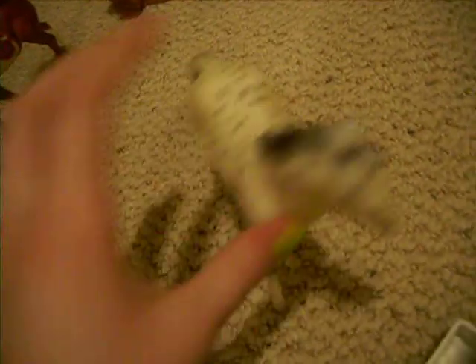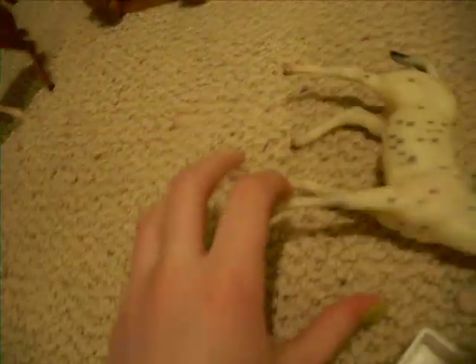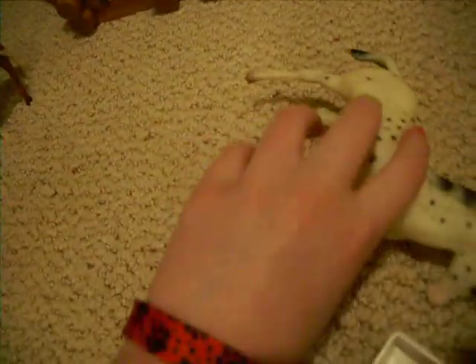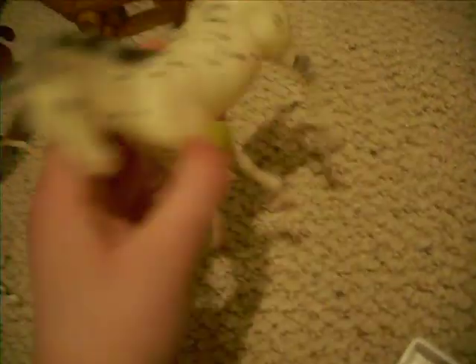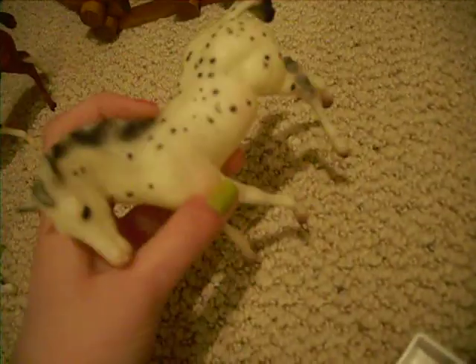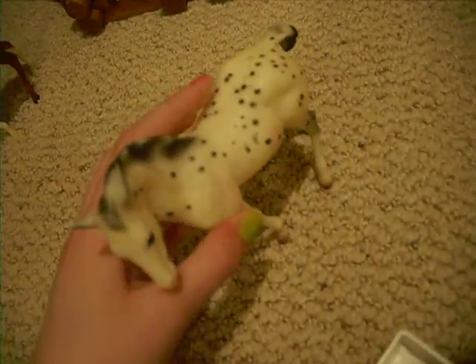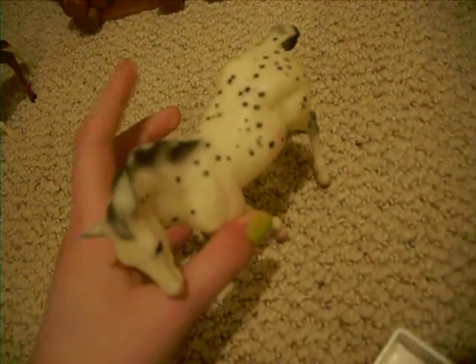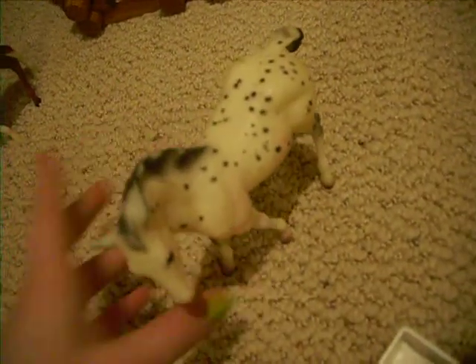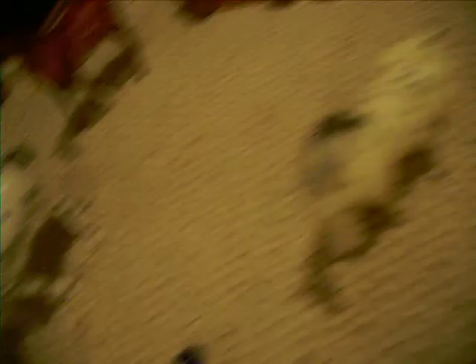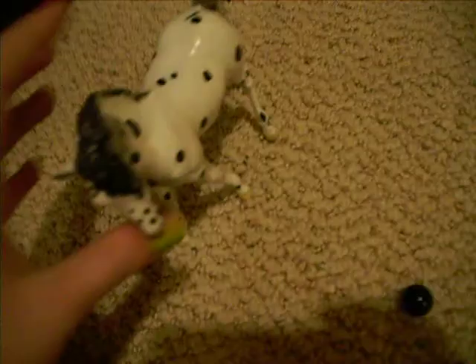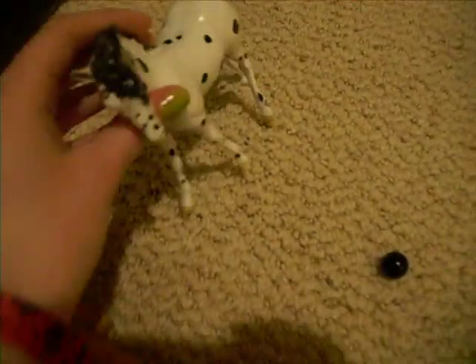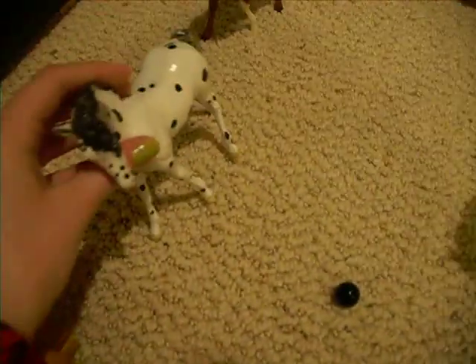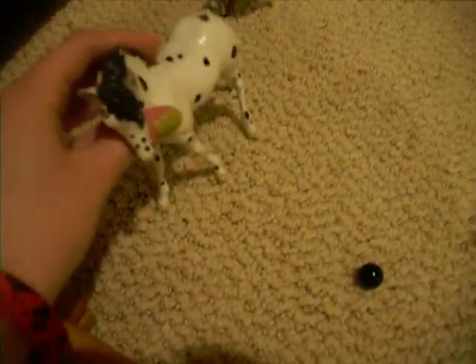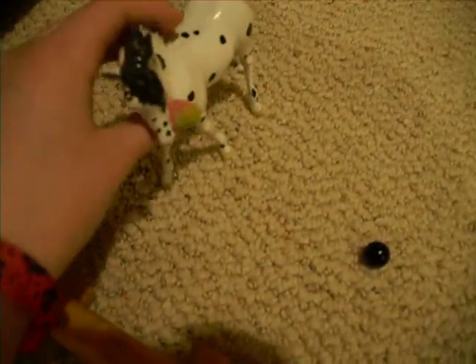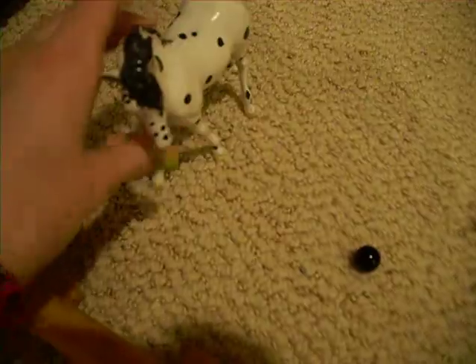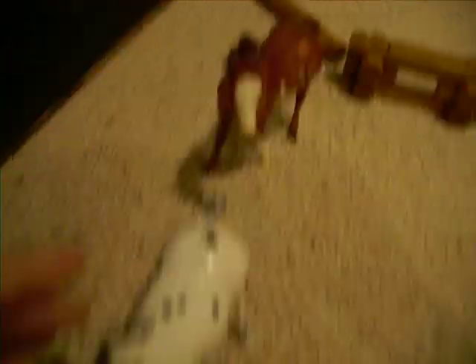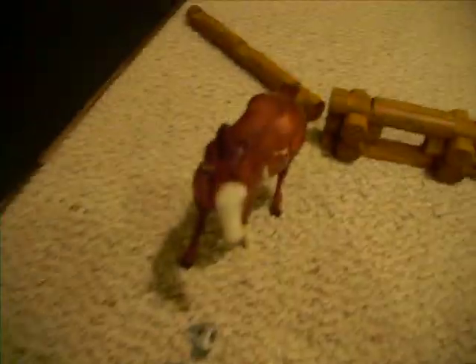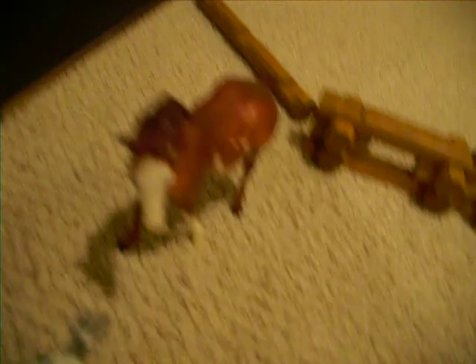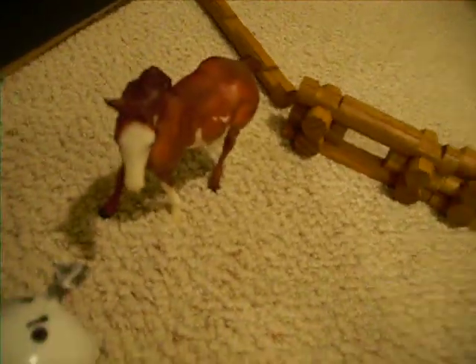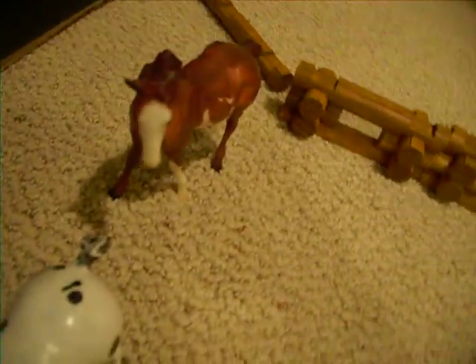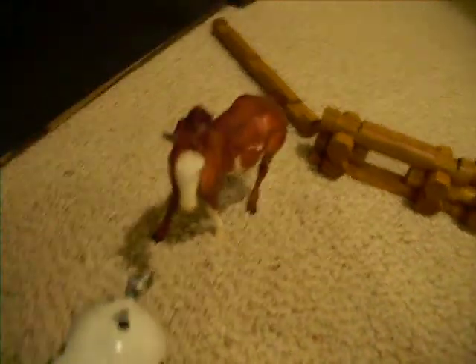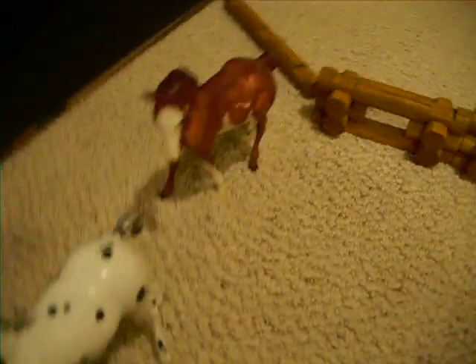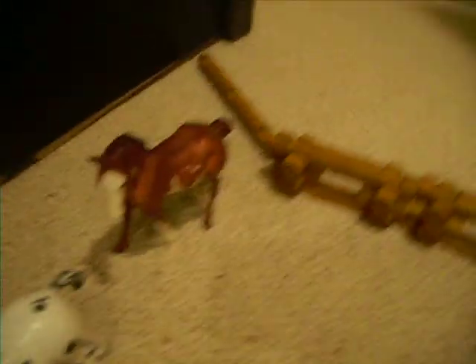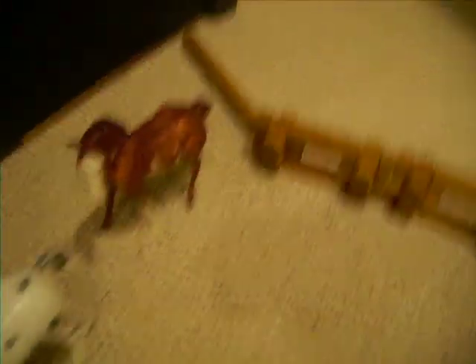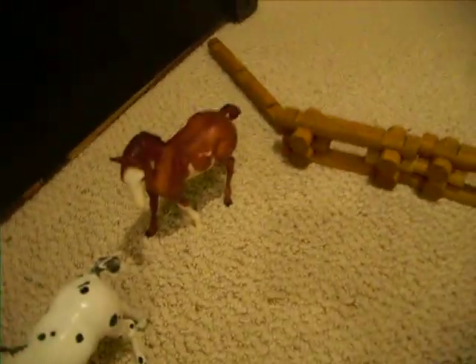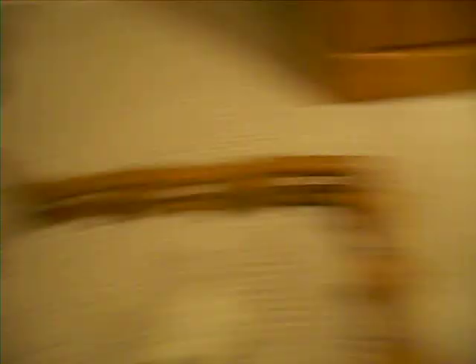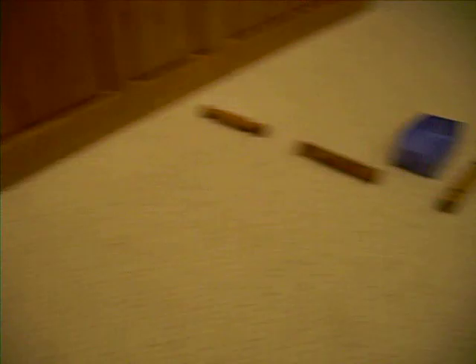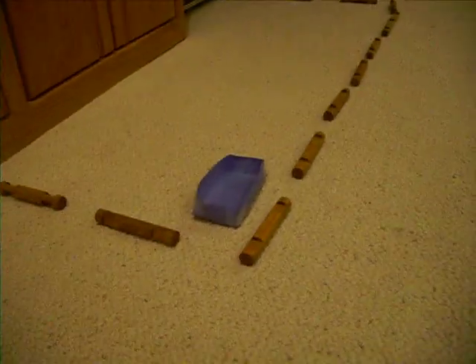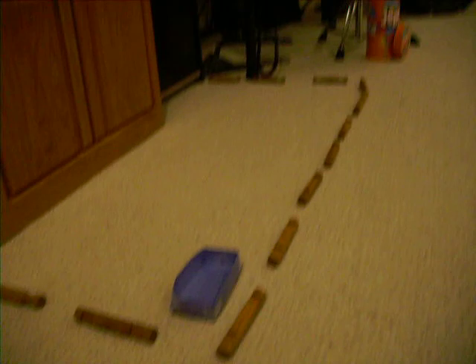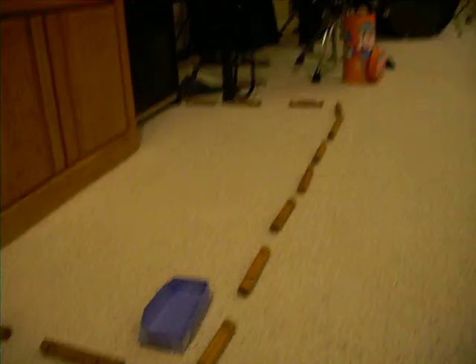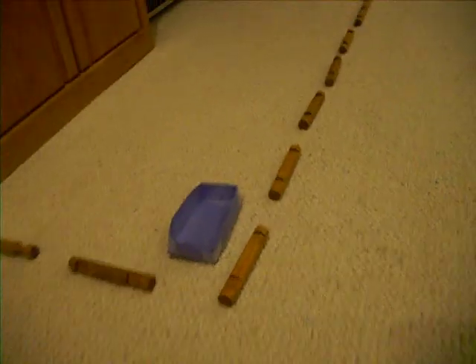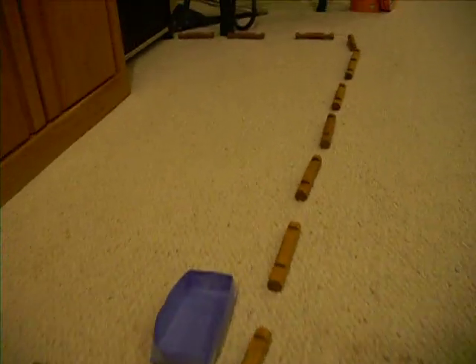This is Exalbert, an Appaloosa colt. Wish, an Appaloosa filly. And then Dream, a paint filly. This is the paddock.